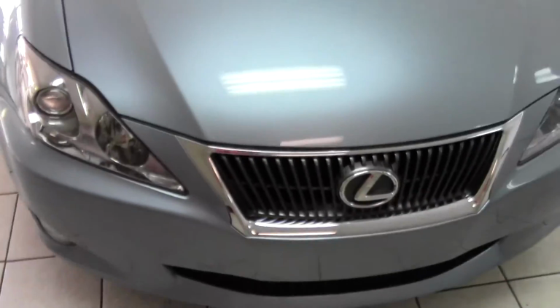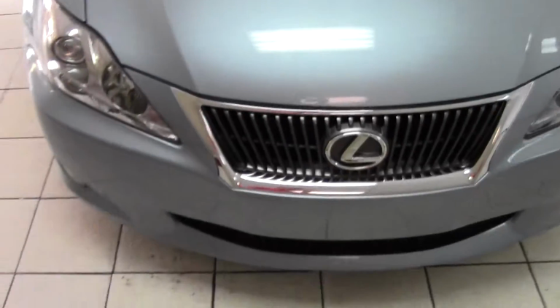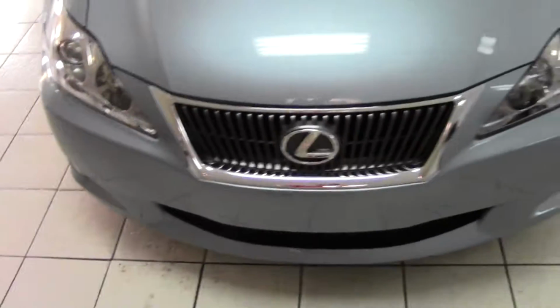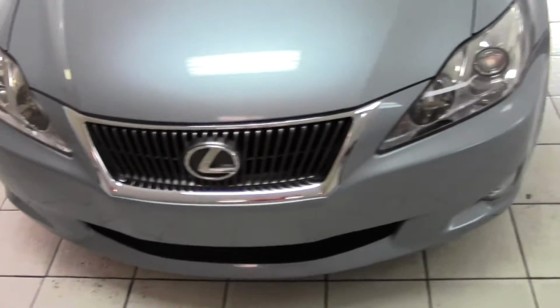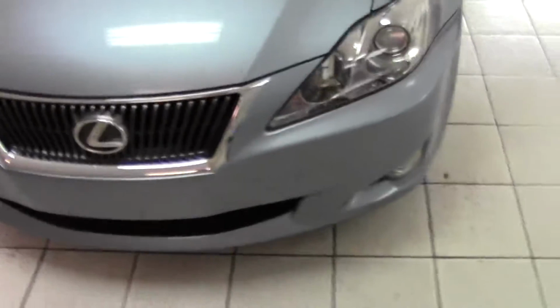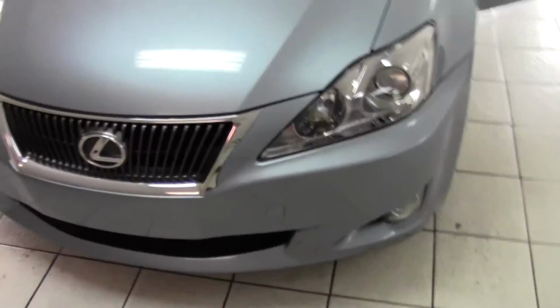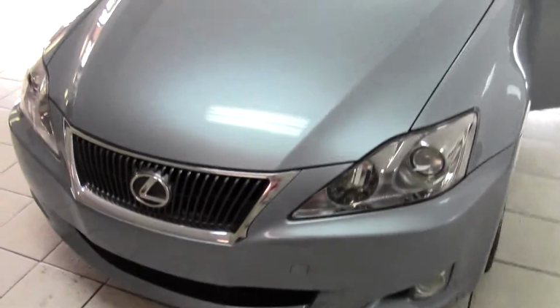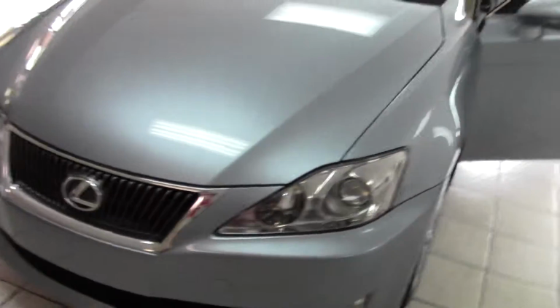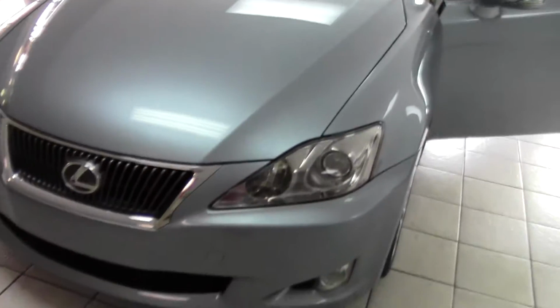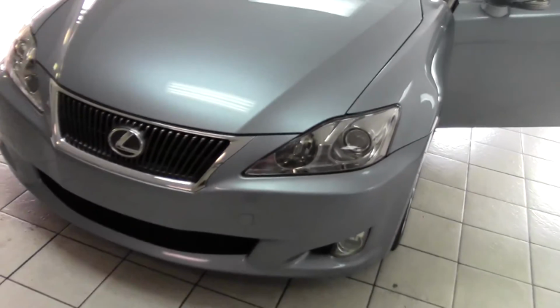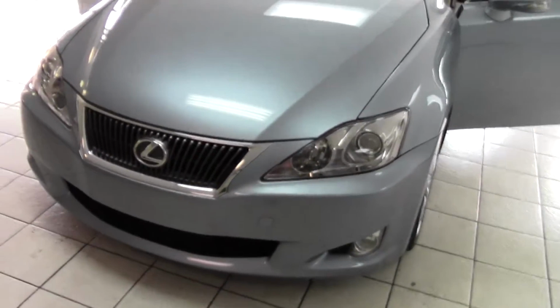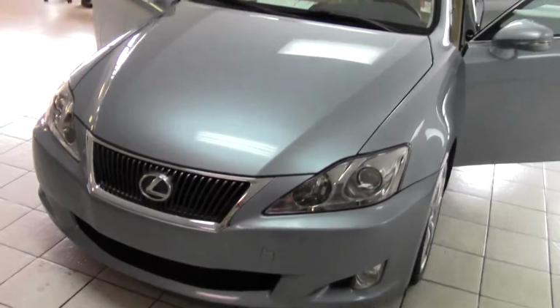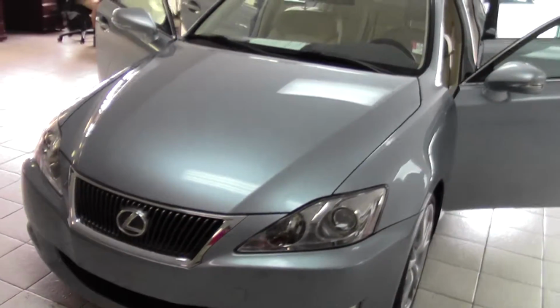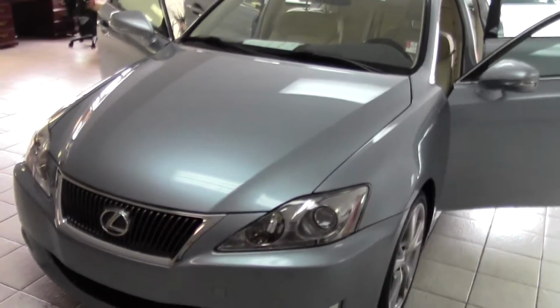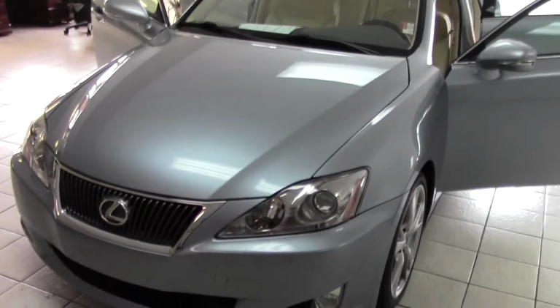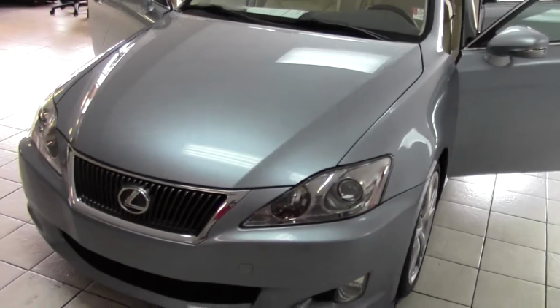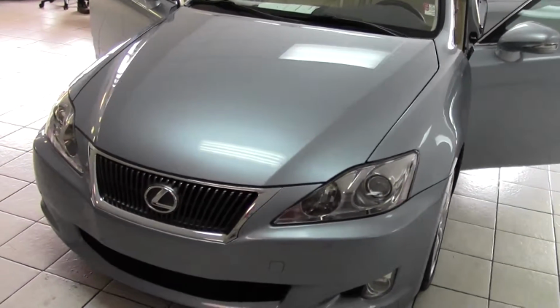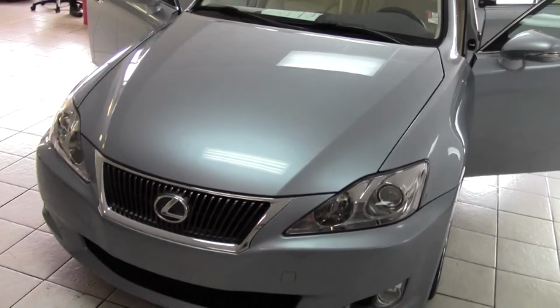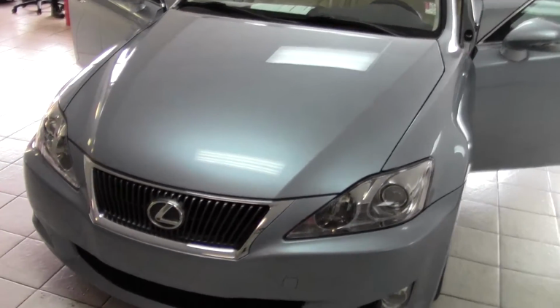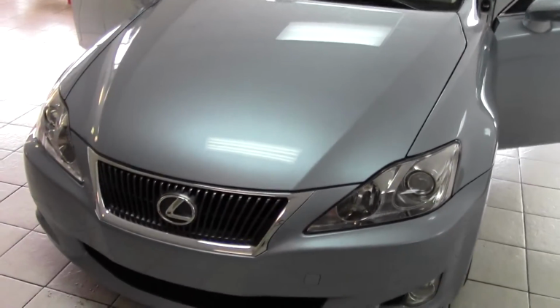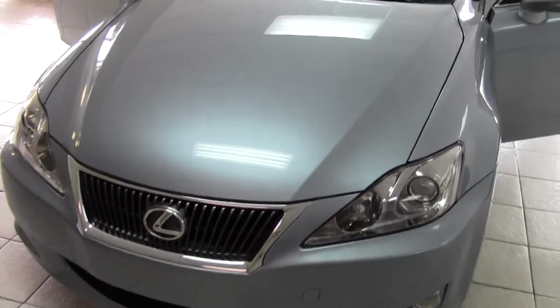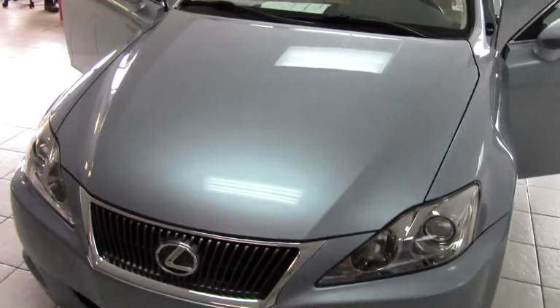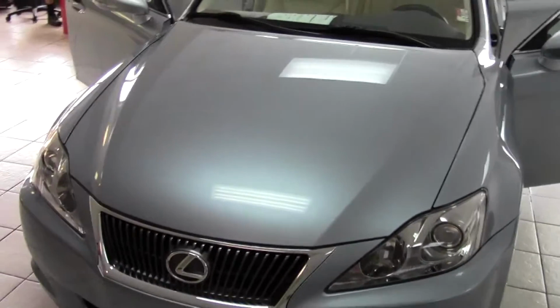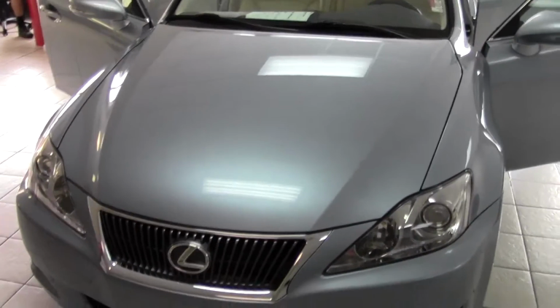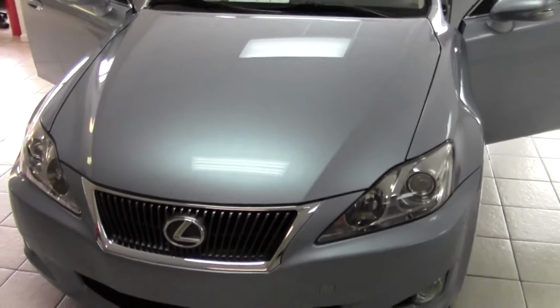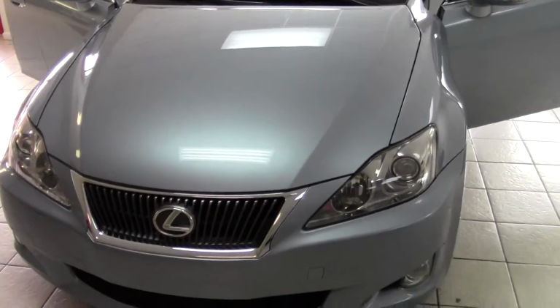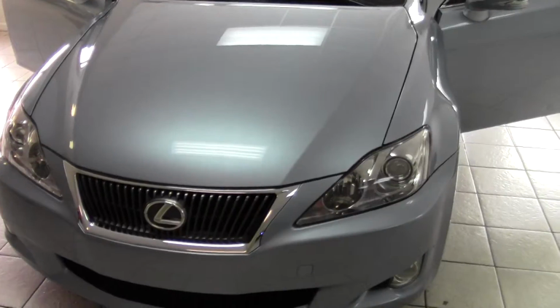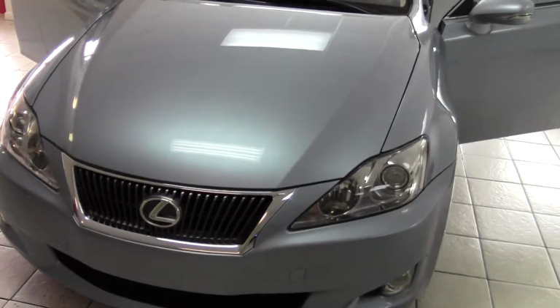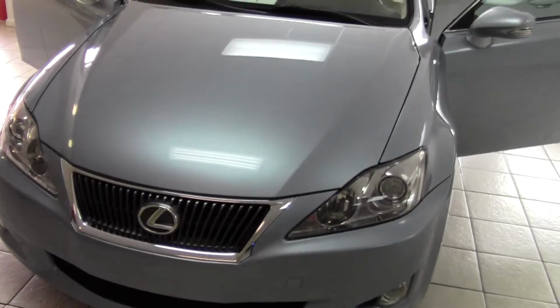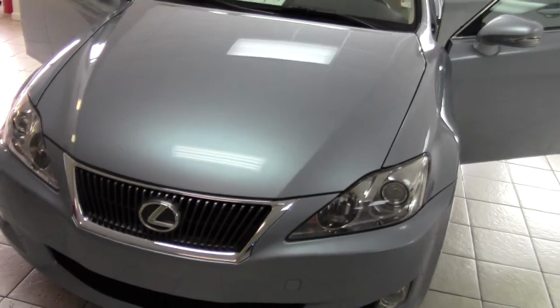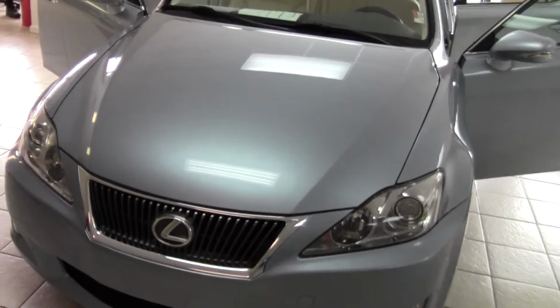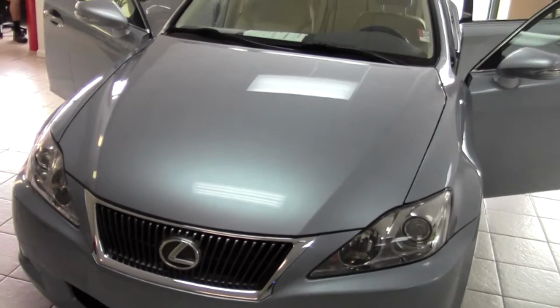This one will not last long. Being sold at a discounted price. So come visit us today at Daddy's Auto Sales for a great deal on this 2009 Lexus IS-250. Thank you for watching.